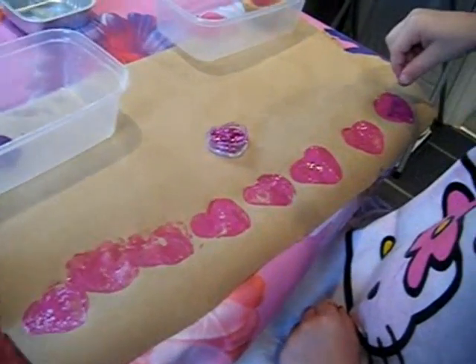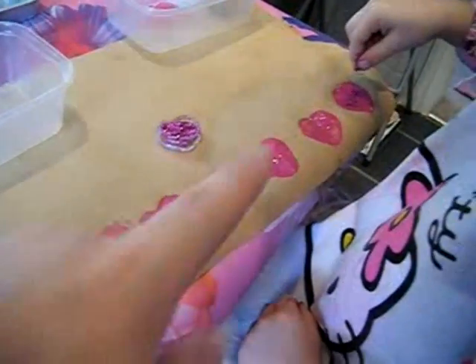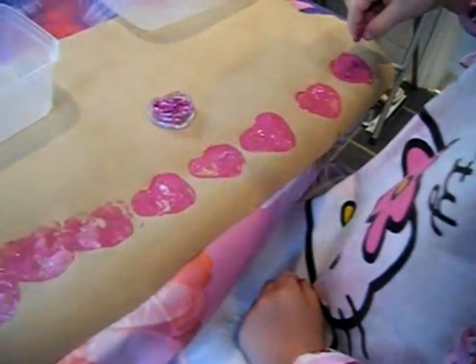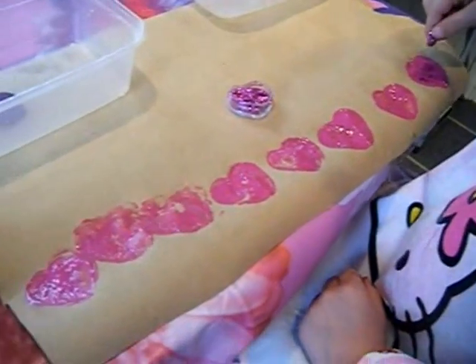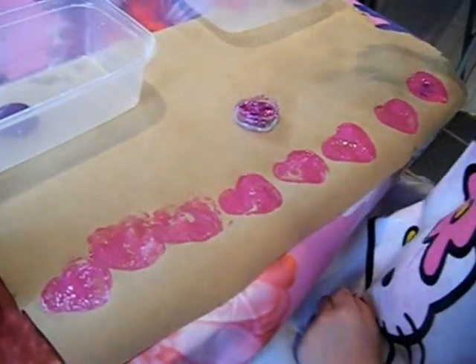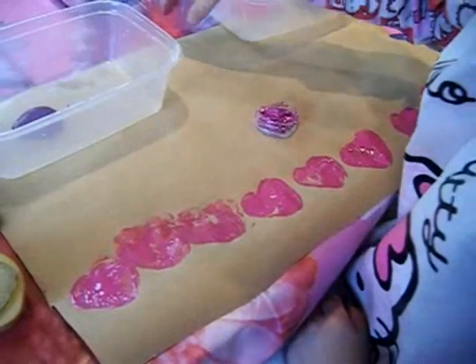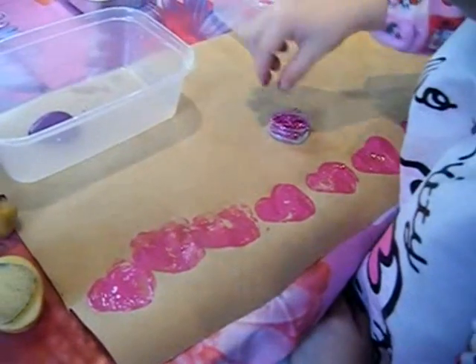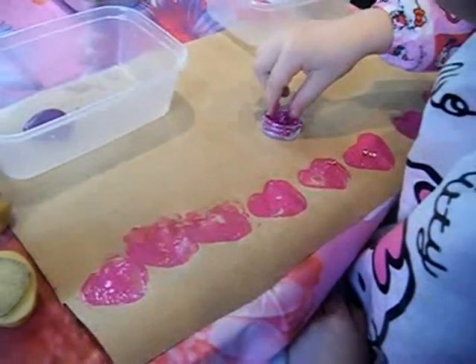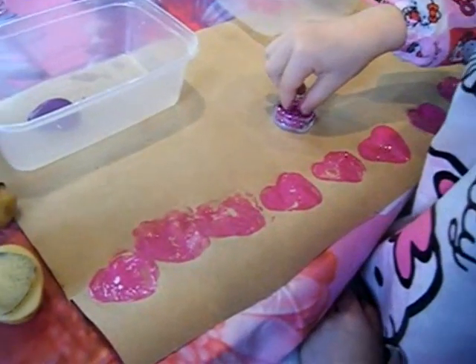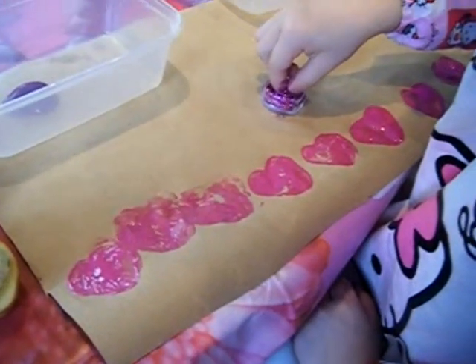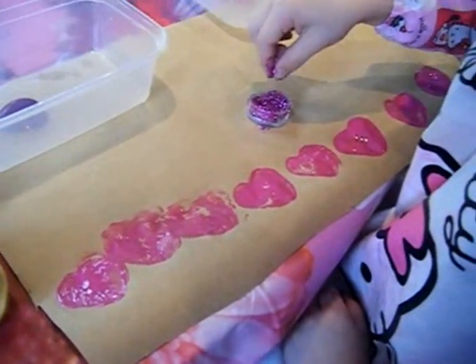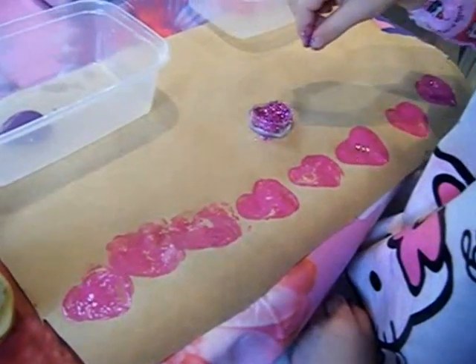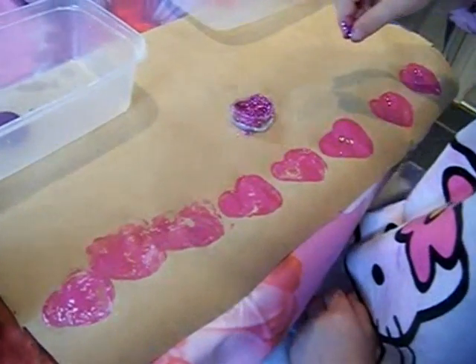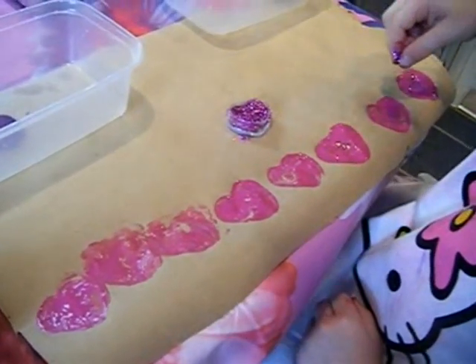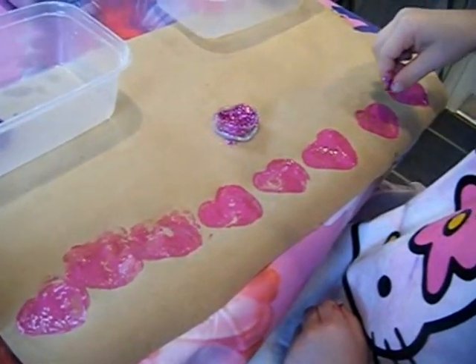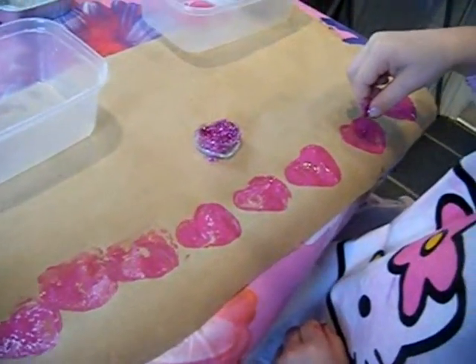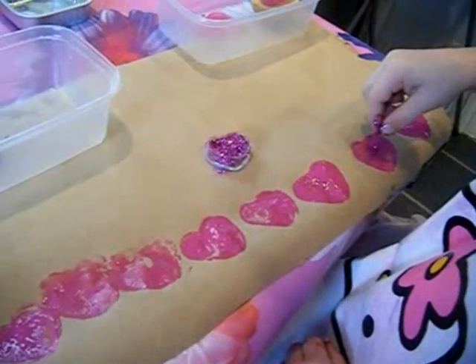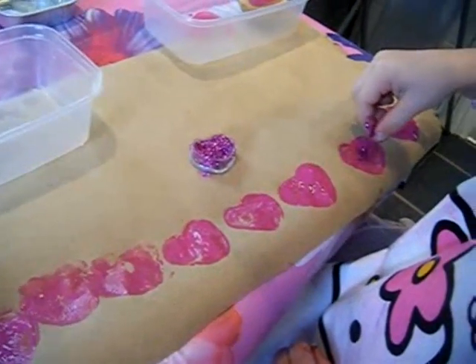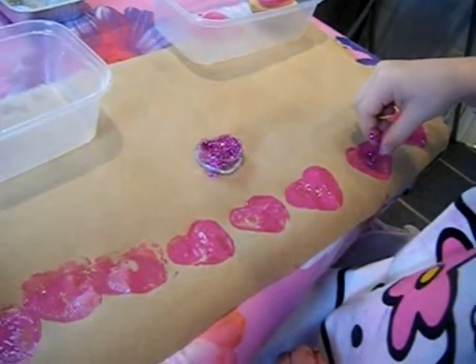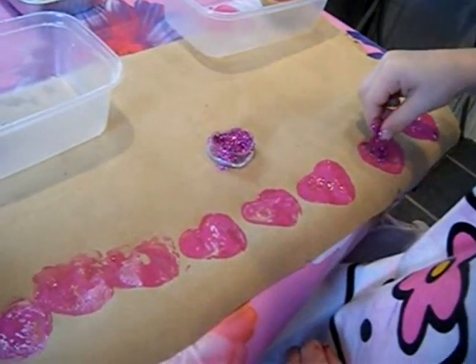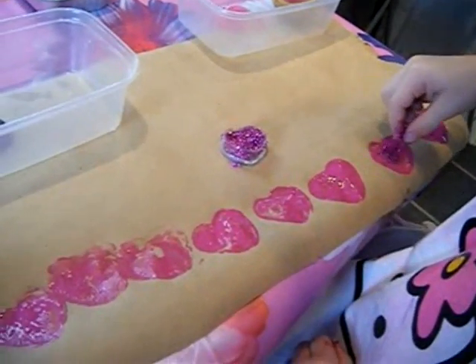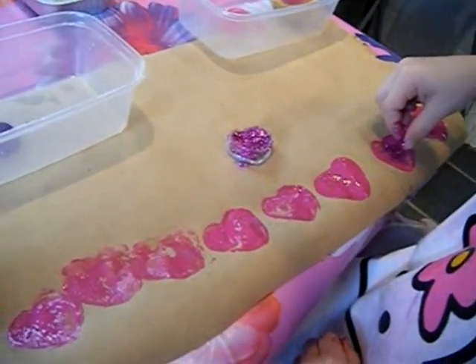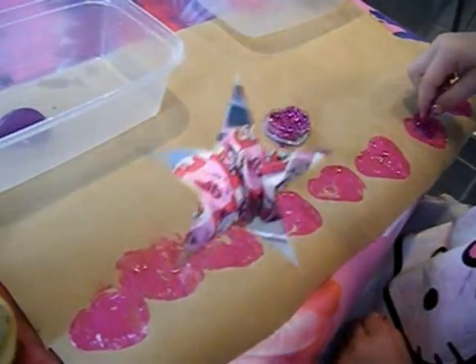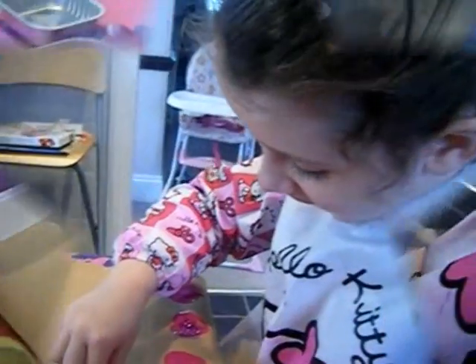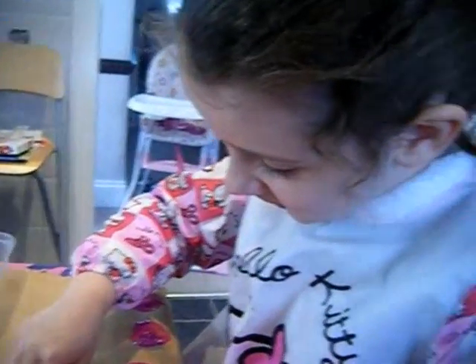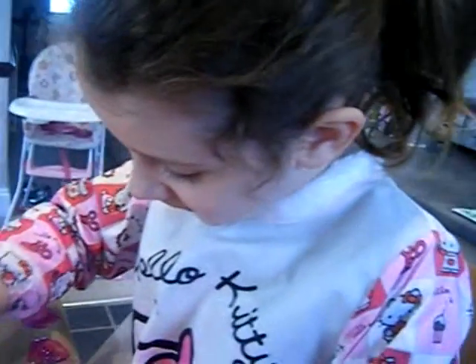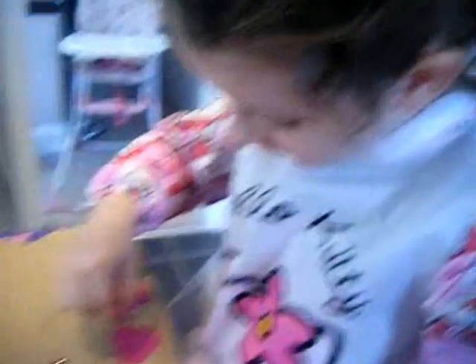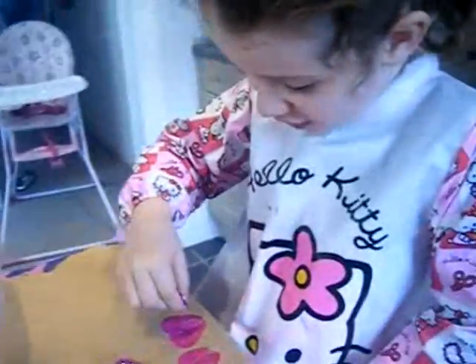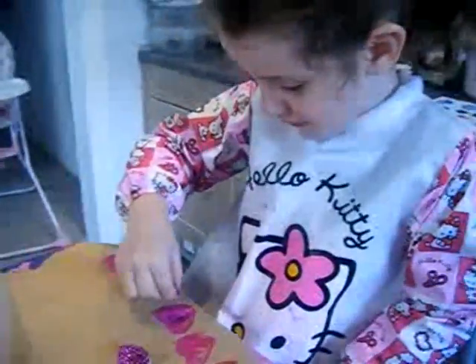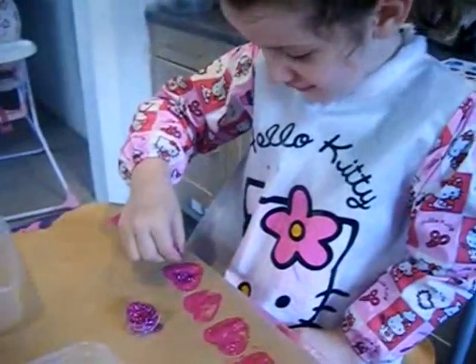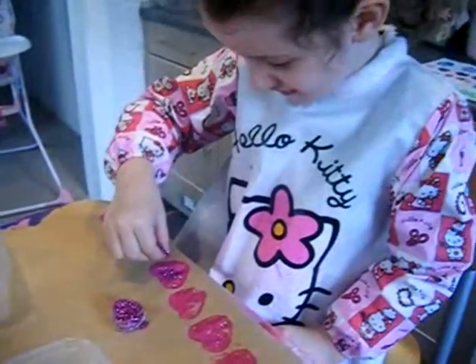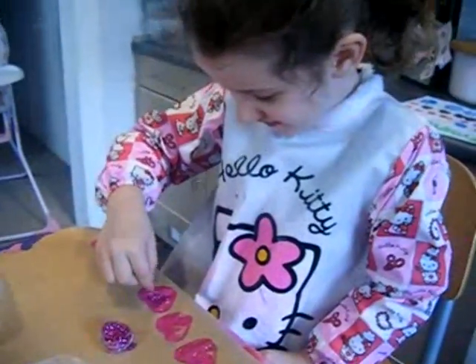So you're going to put some glitter along each one before they dry. Wow, this is going to be fantastic paper — it's really brilliant!